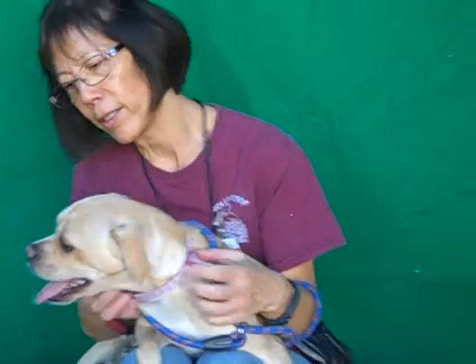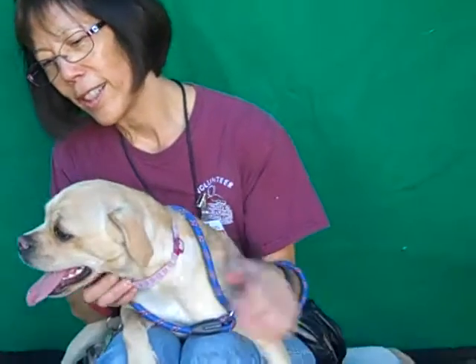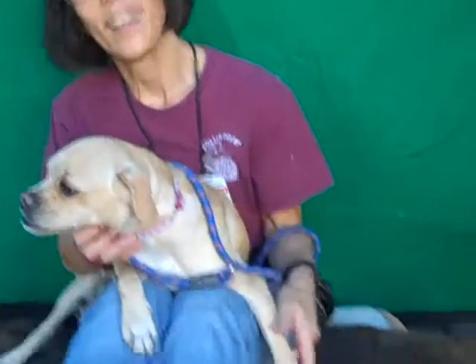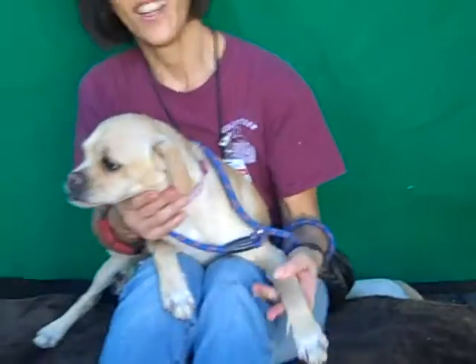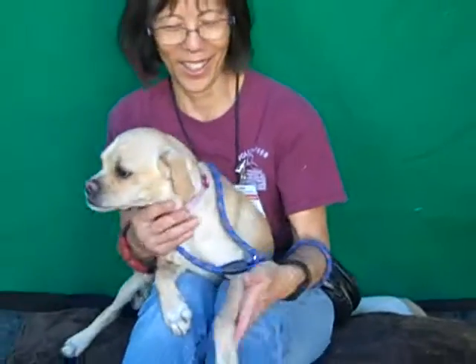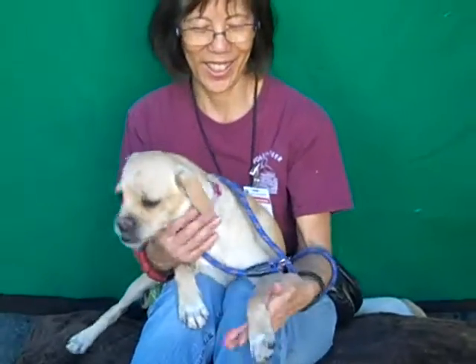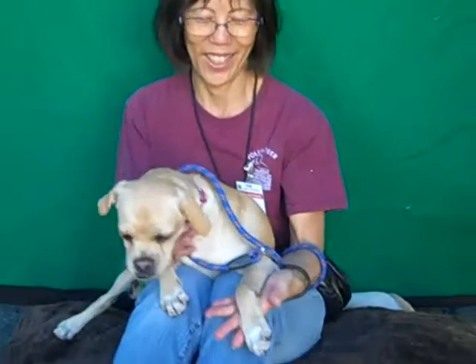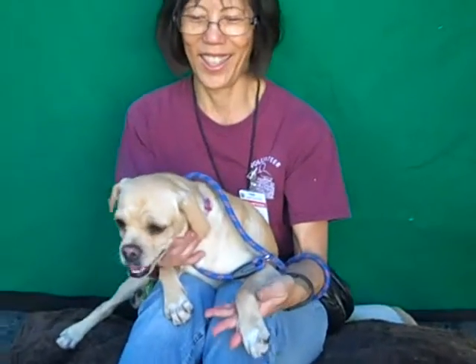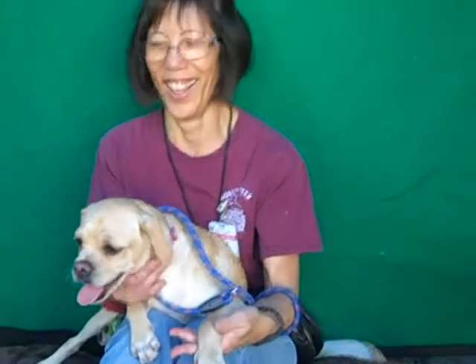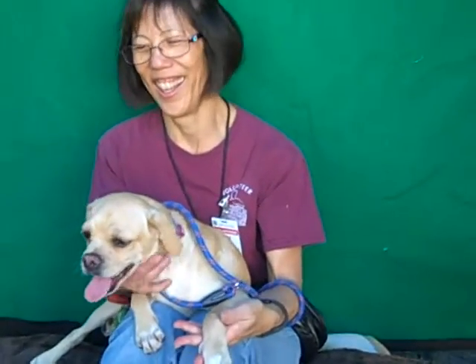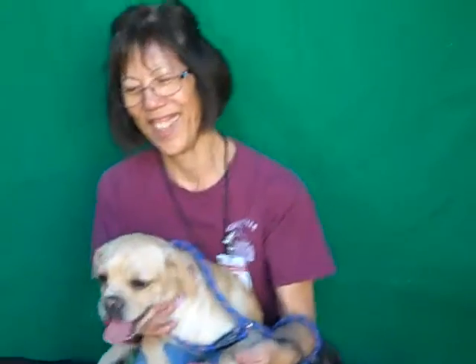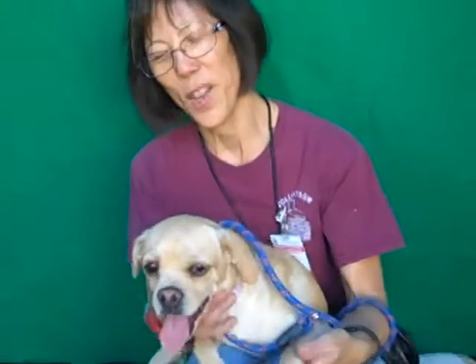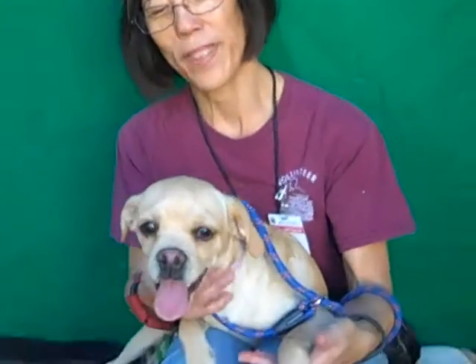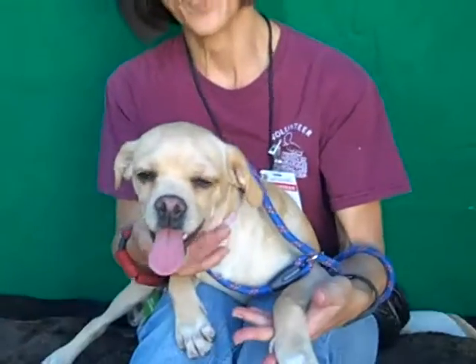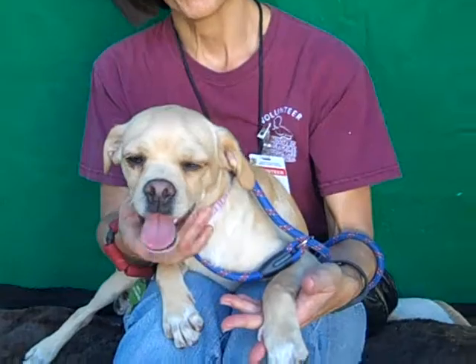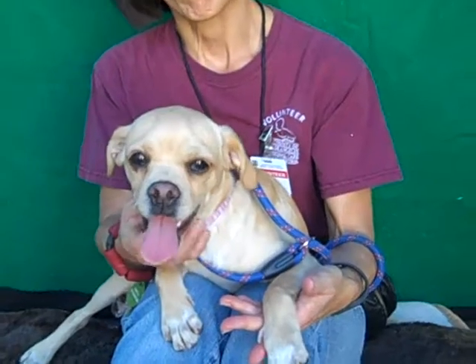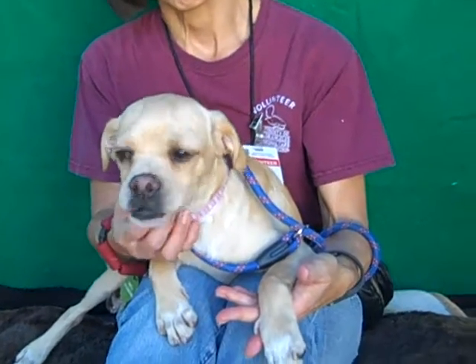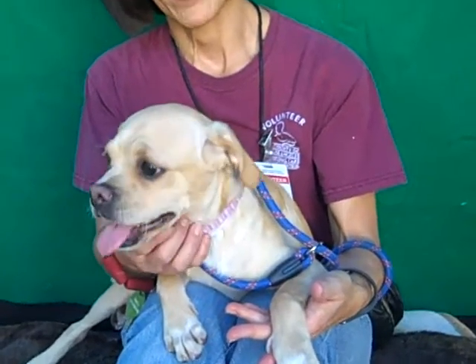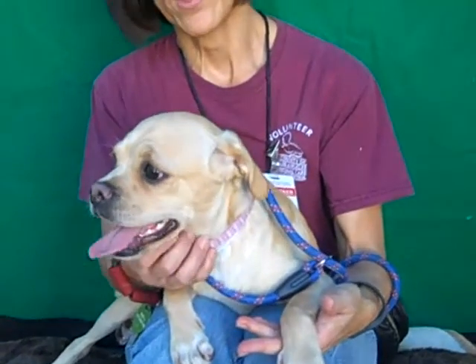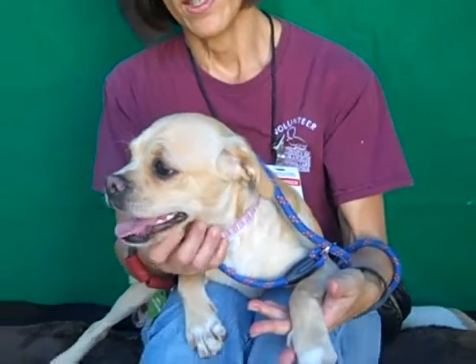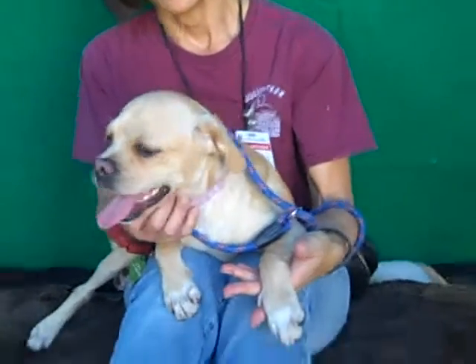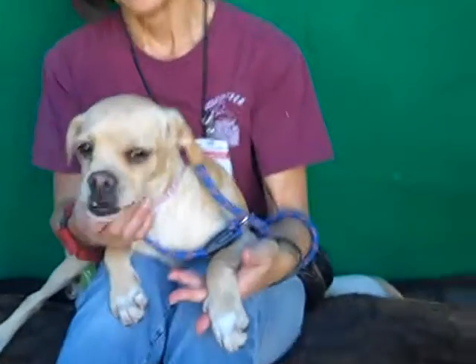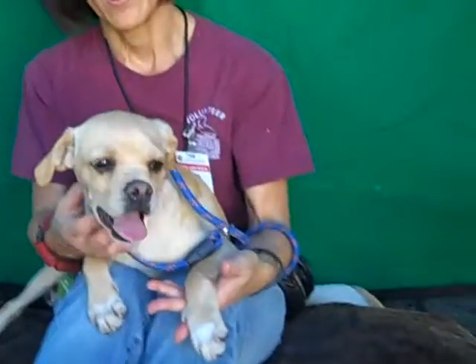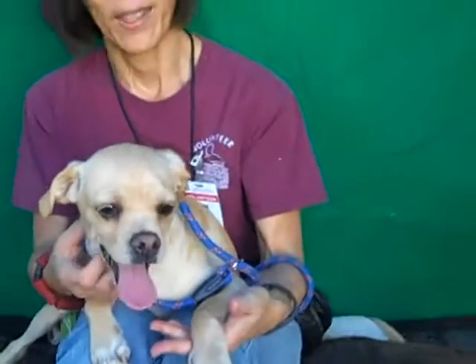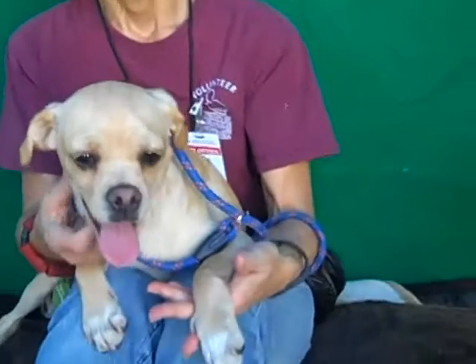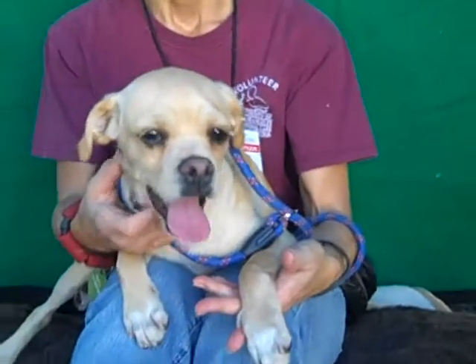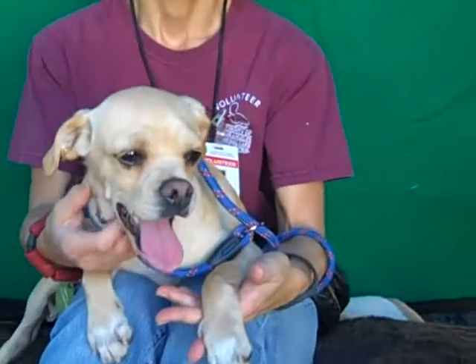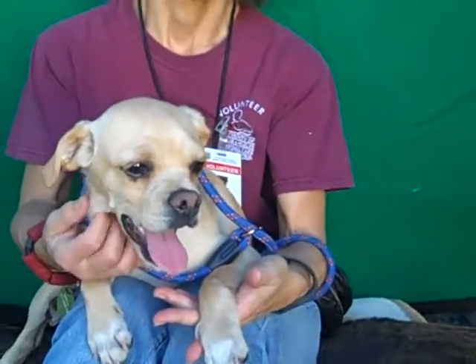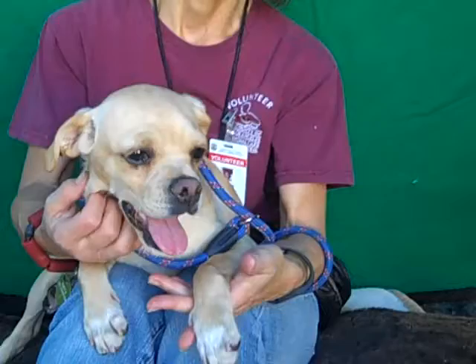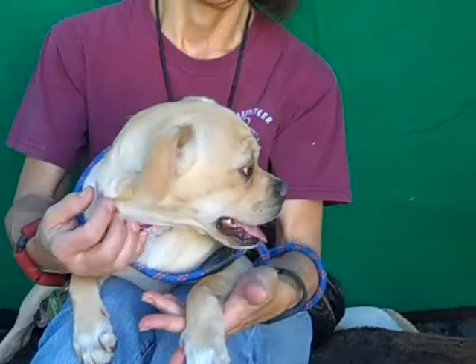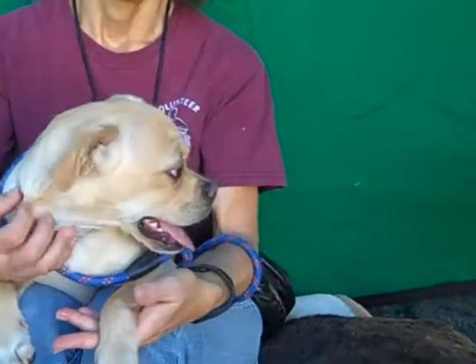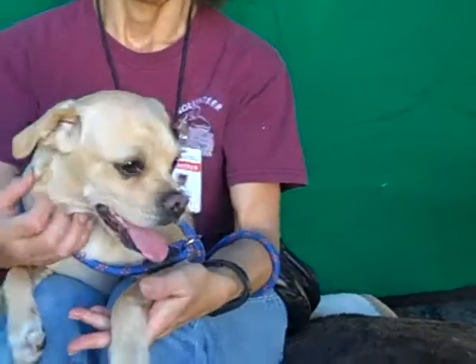I can't get over how long her legs are — she's like a model with these long, svelte legs. She's so pretty. She almost has a spaniel face too. So pretty.